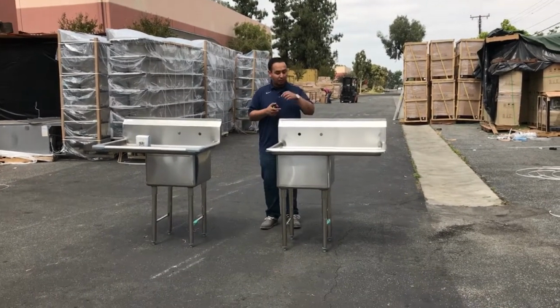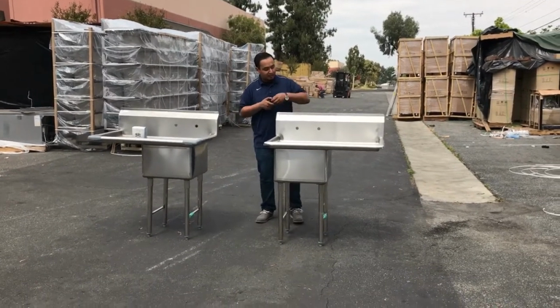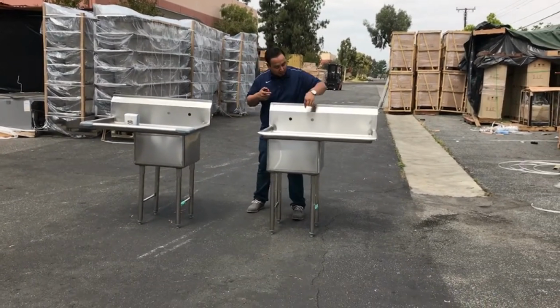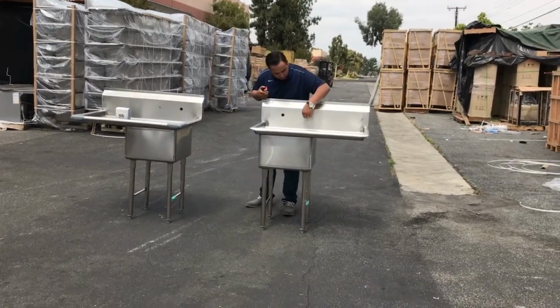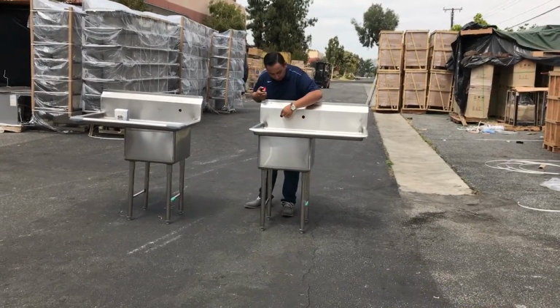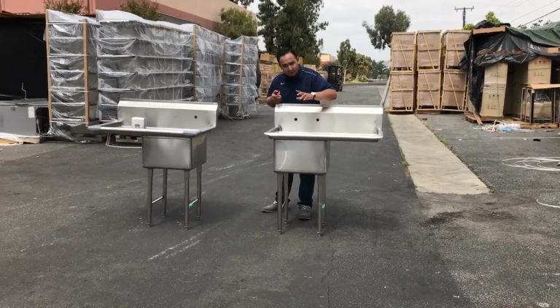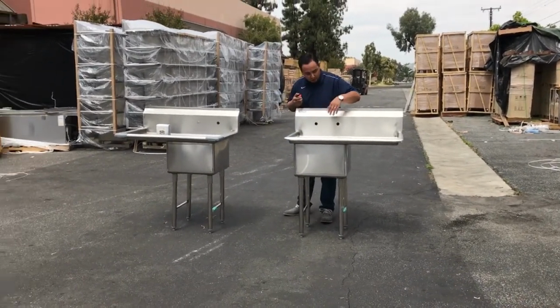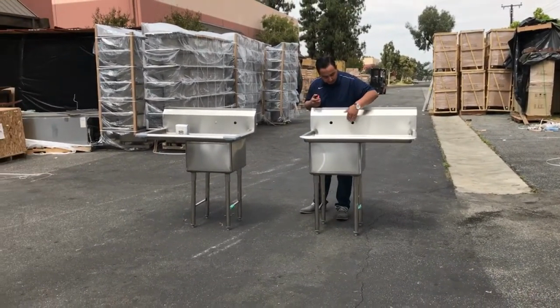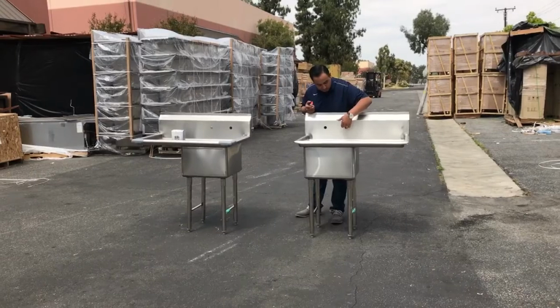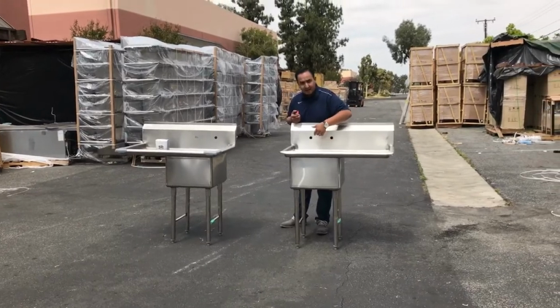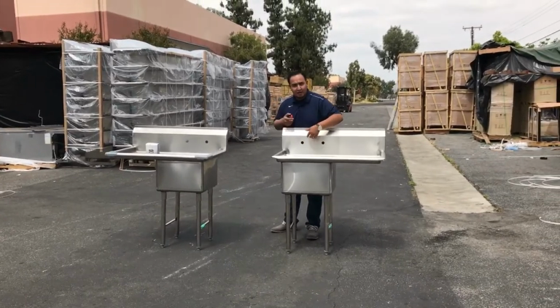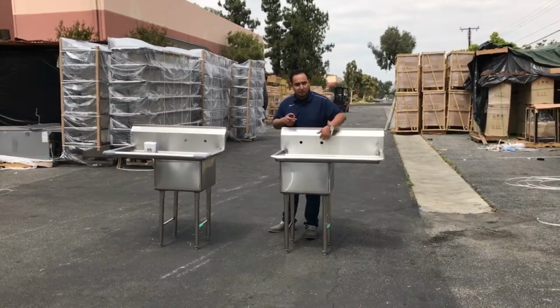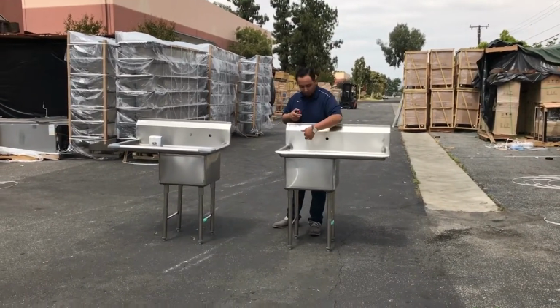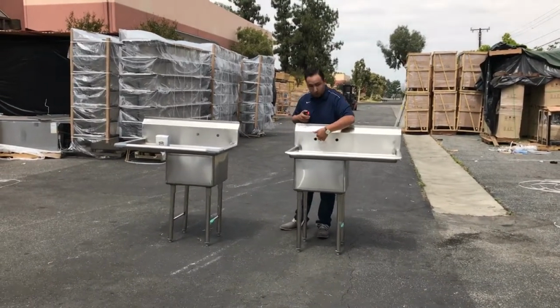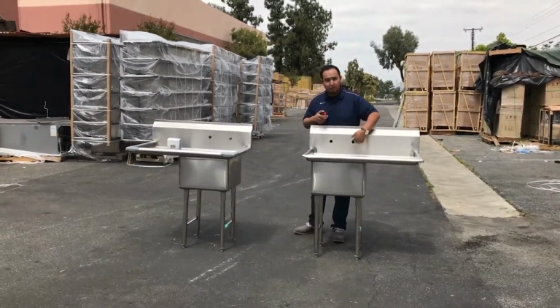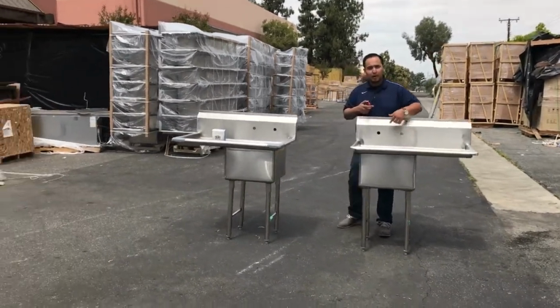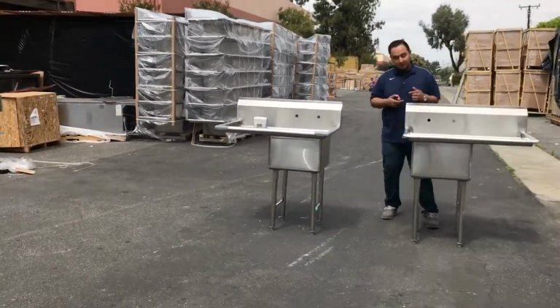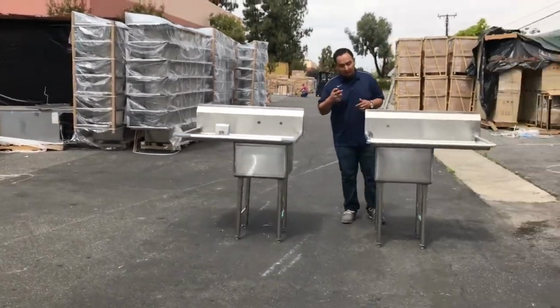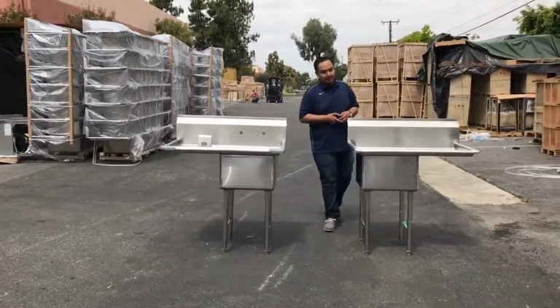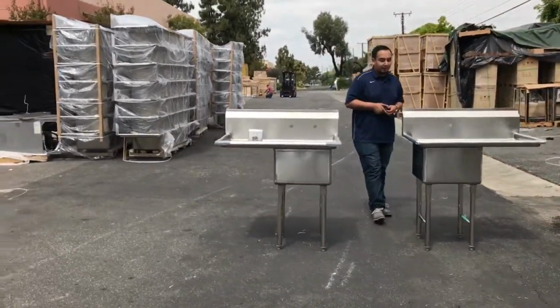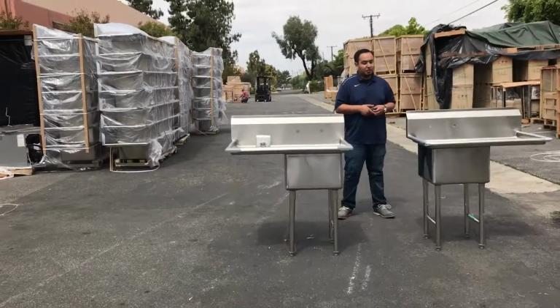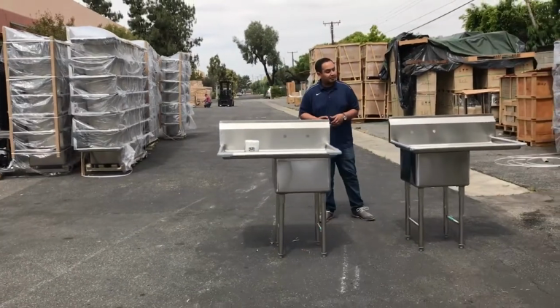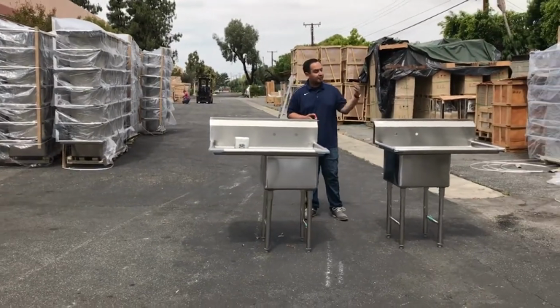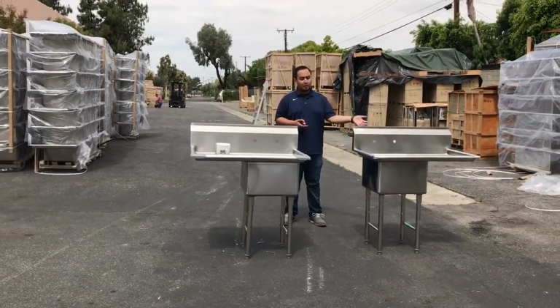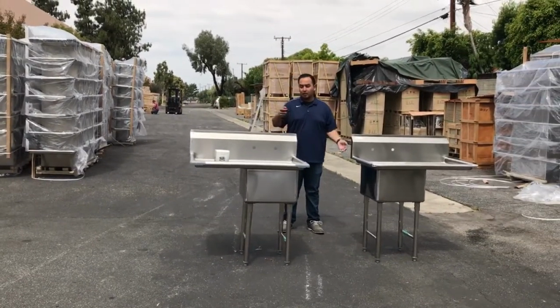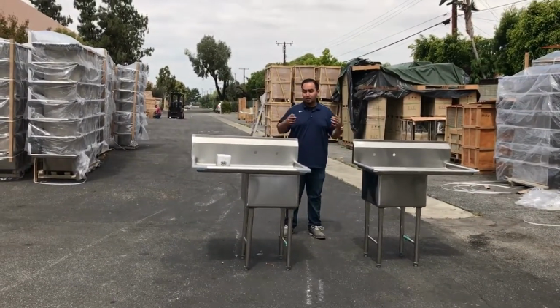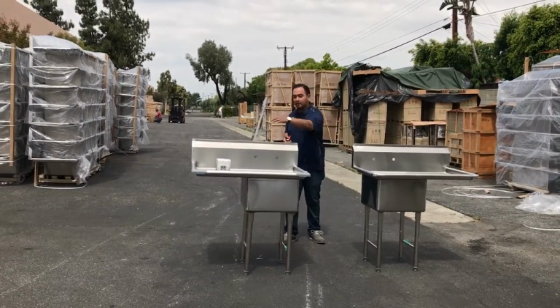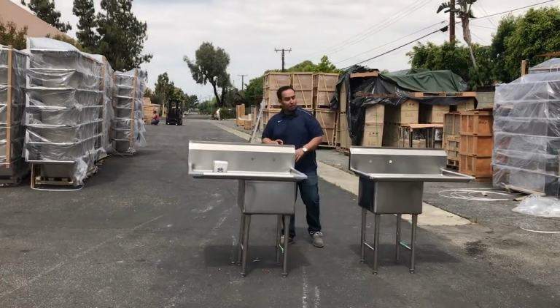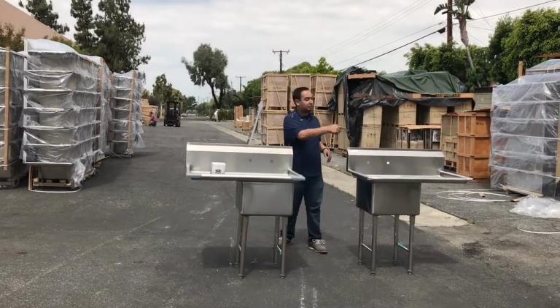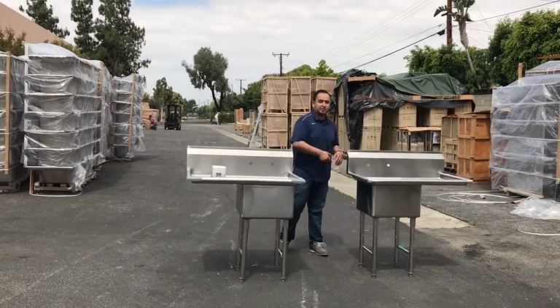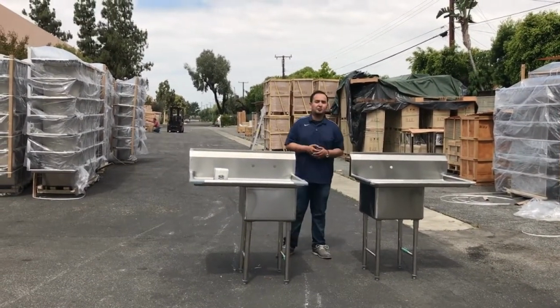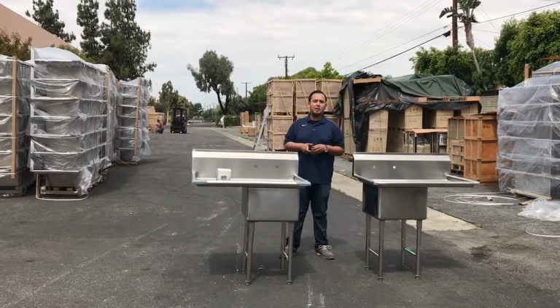One thing — the space between each hole here, just for you if you want to buy the faucet separately, is eight inches from one hole to the other hole. Okay guys, thank you for watching. This is the left drain board and right drain board sinks, one compartment.